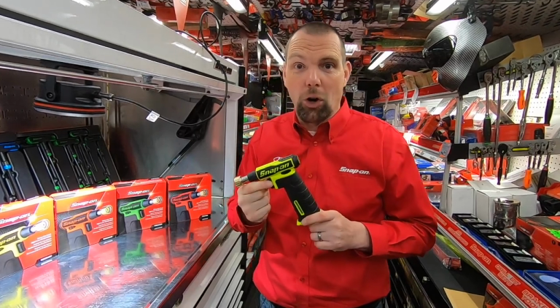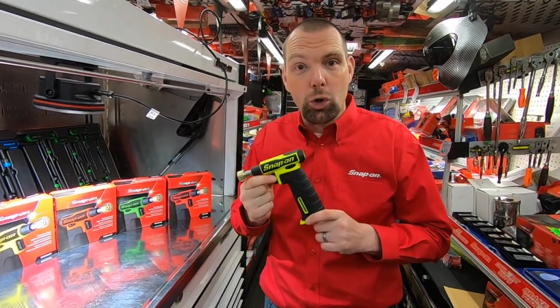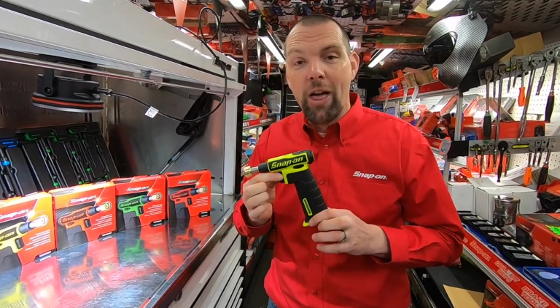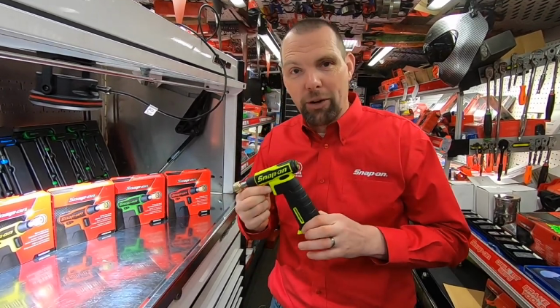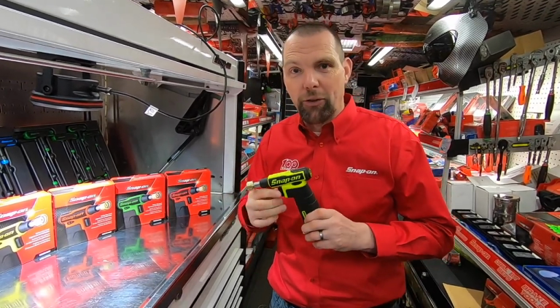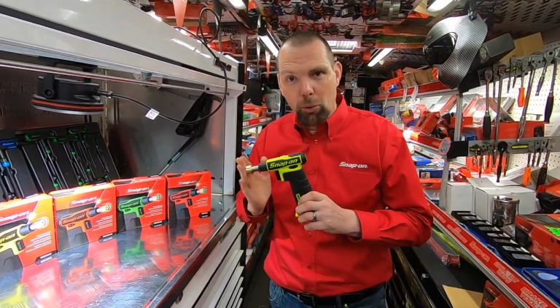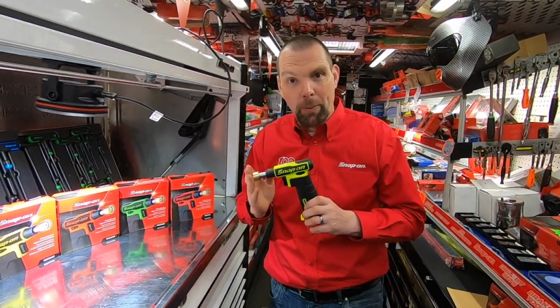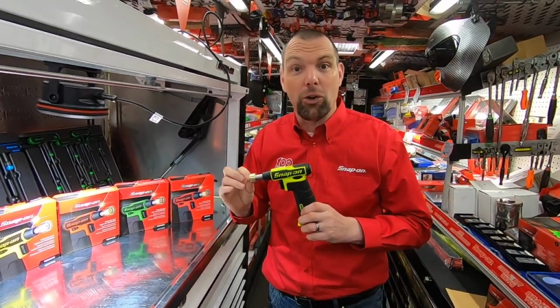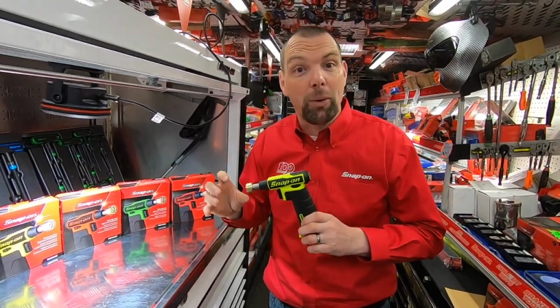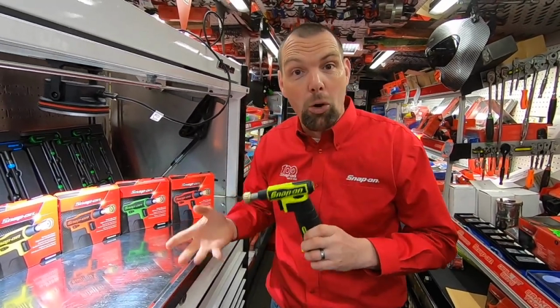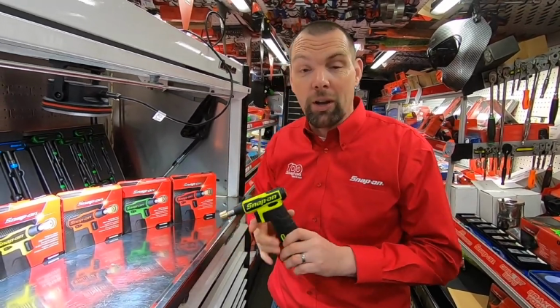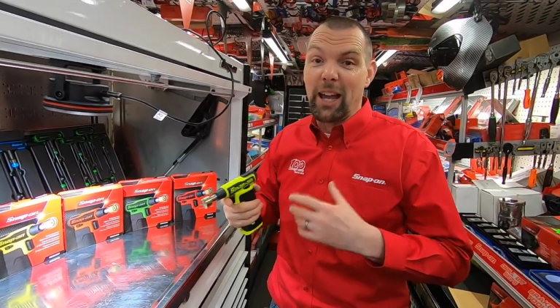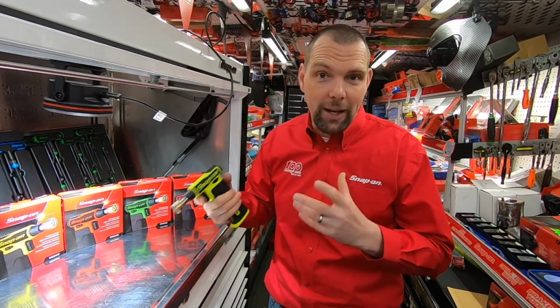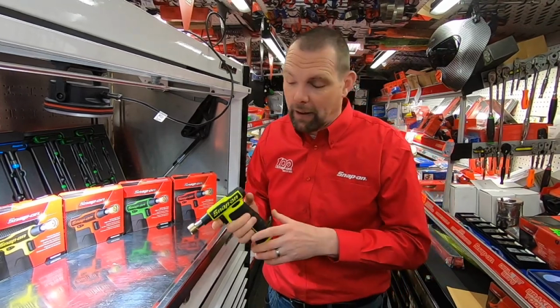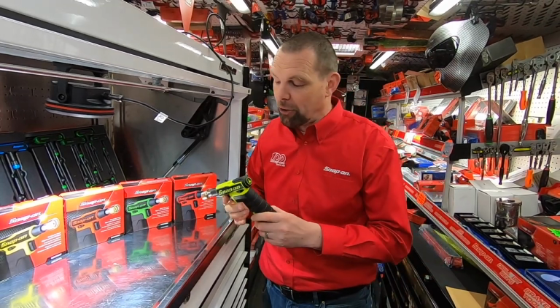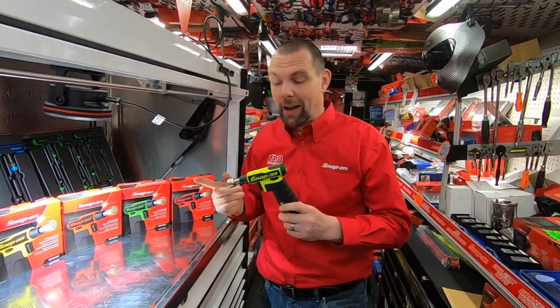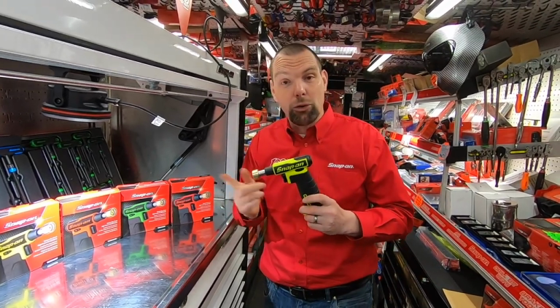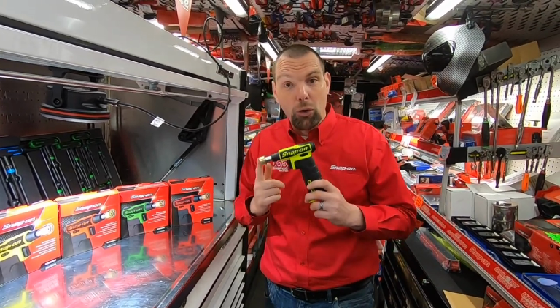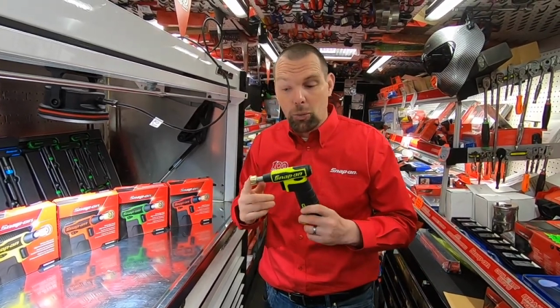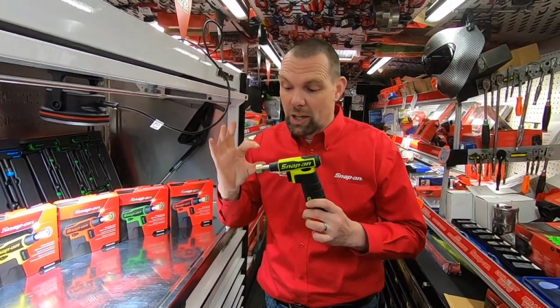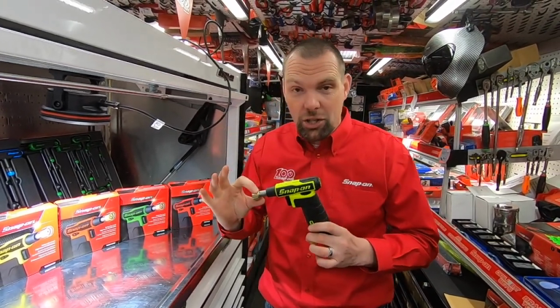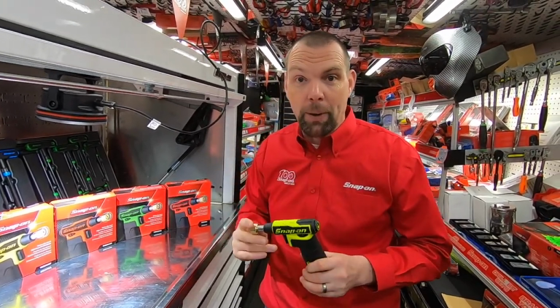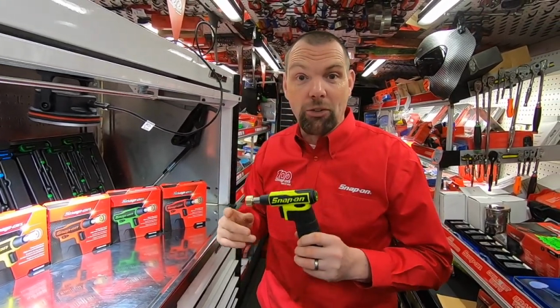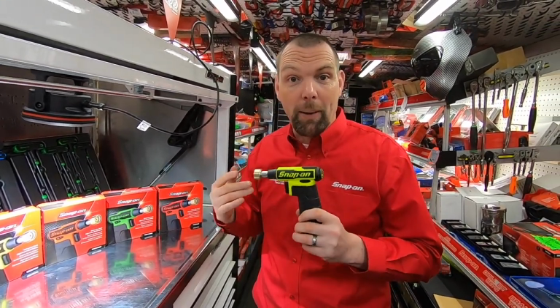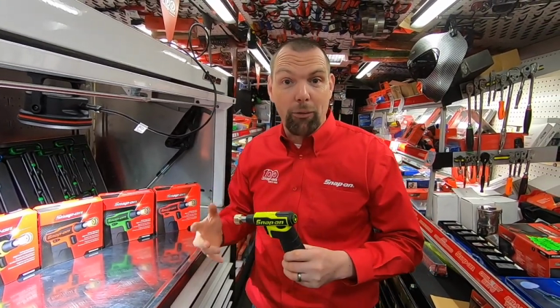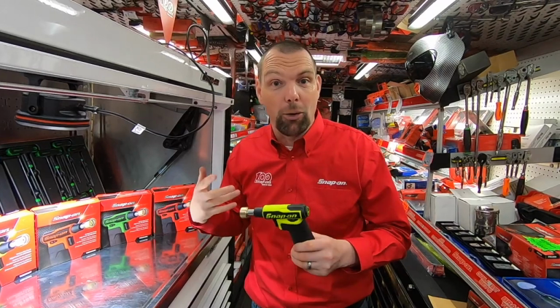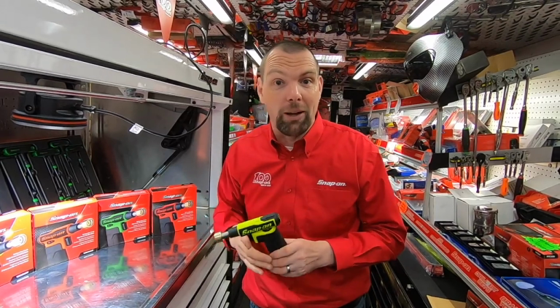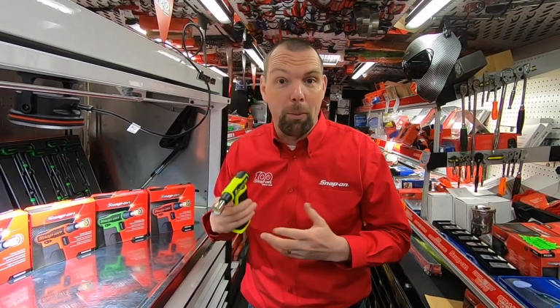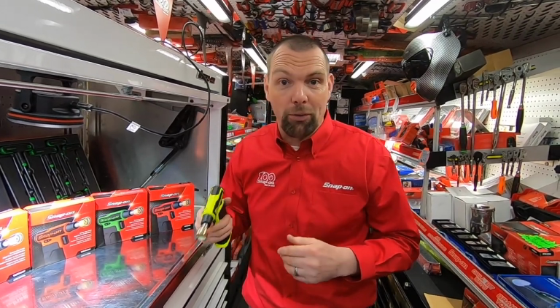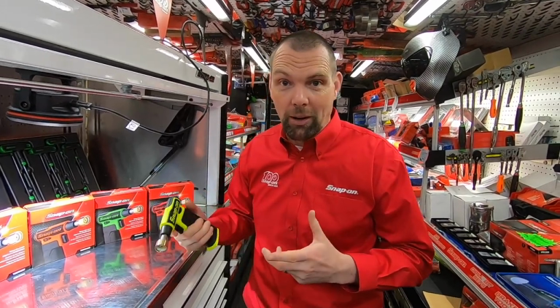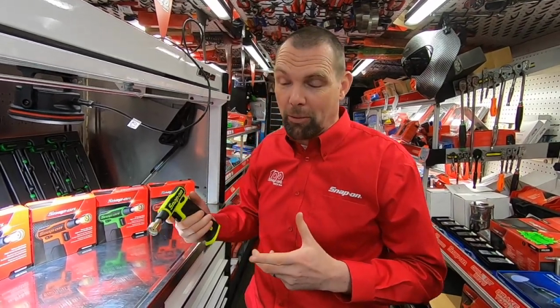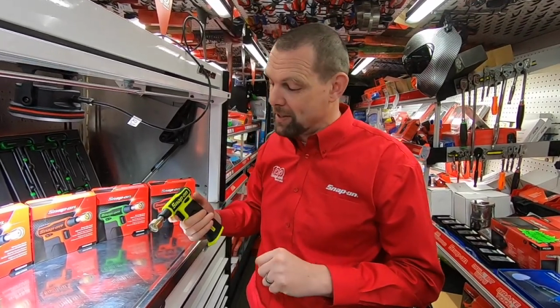We've got a Torch 300 for the small tip for doing some of your small work, heat shrinking, that kind of stuff, and the Torch 400 which is the larger tip which is going to be ideal for heating up some of your stubborn bolts and some of your stubborn fasteners.